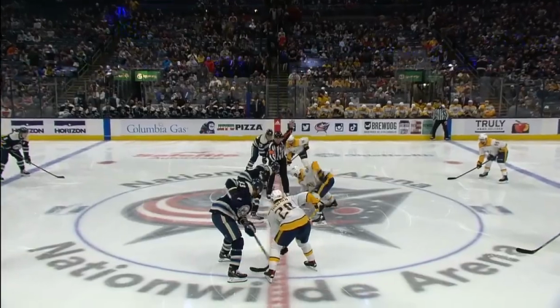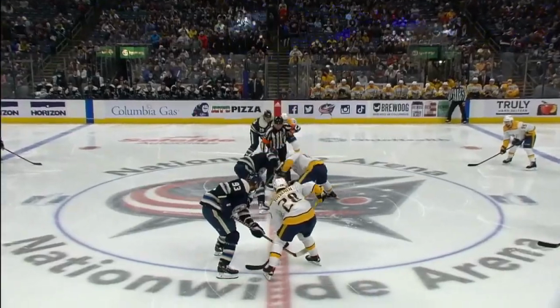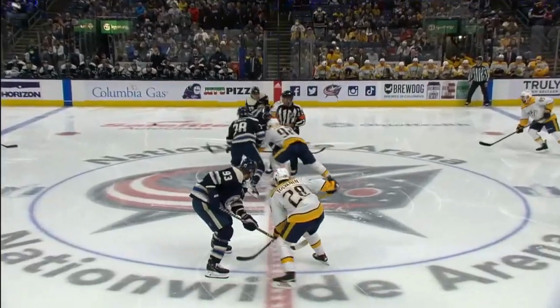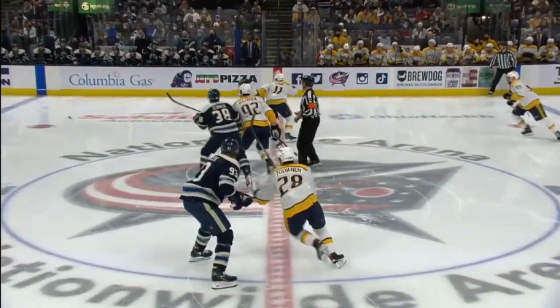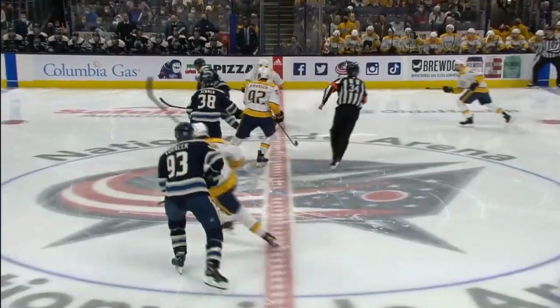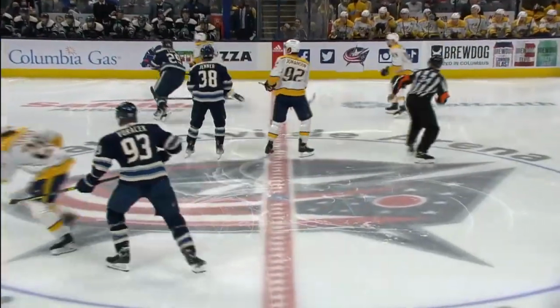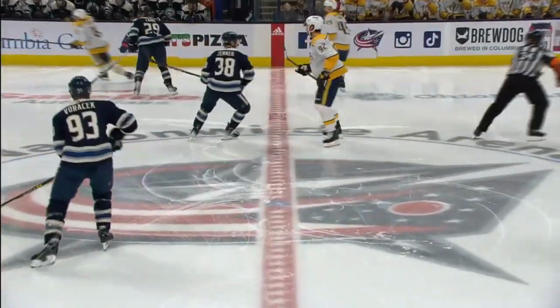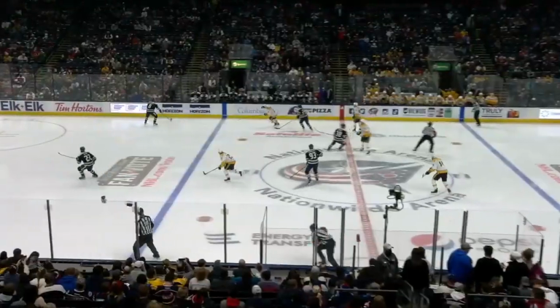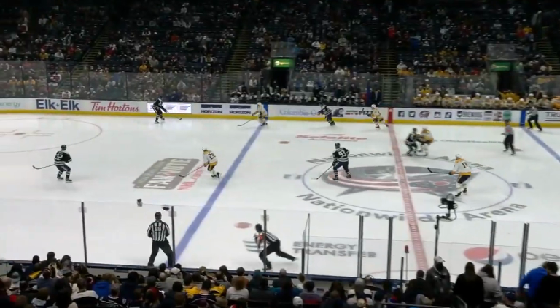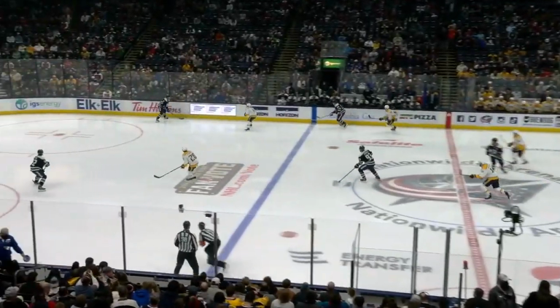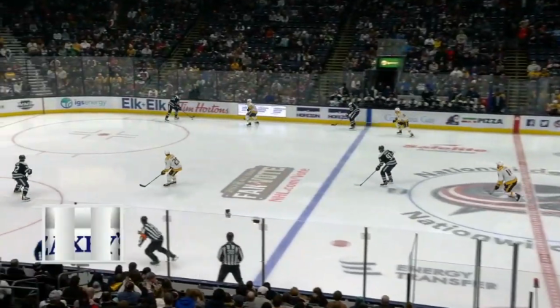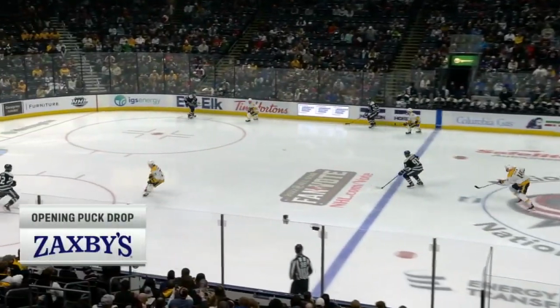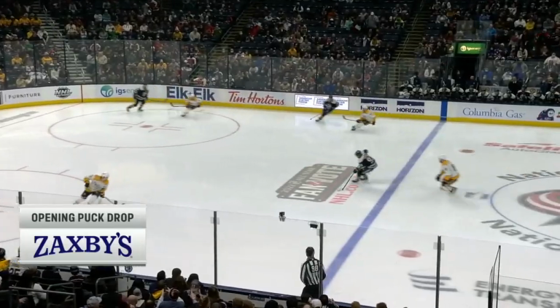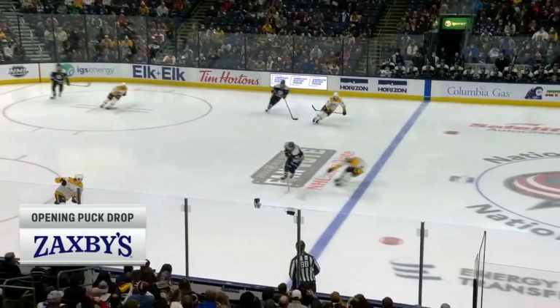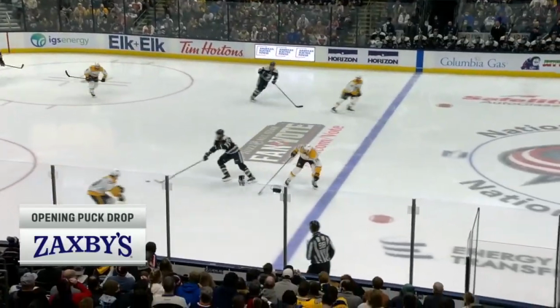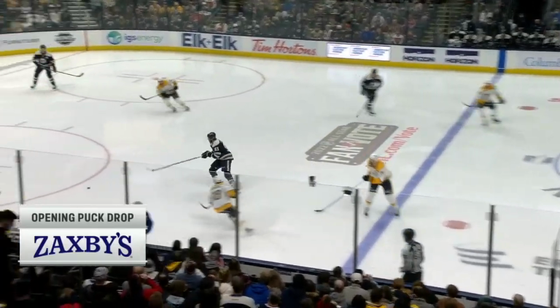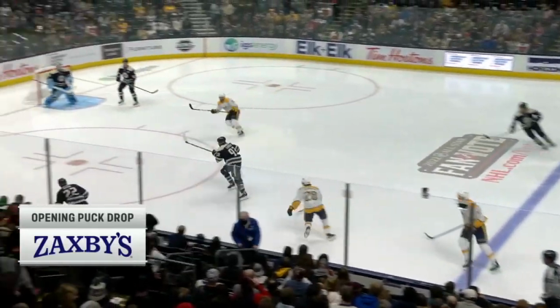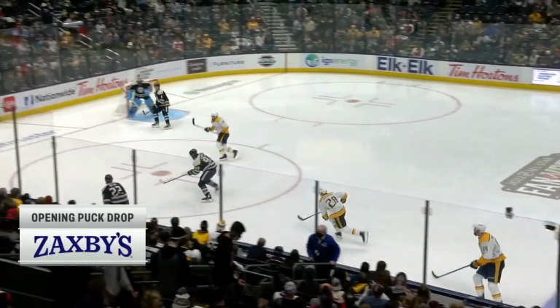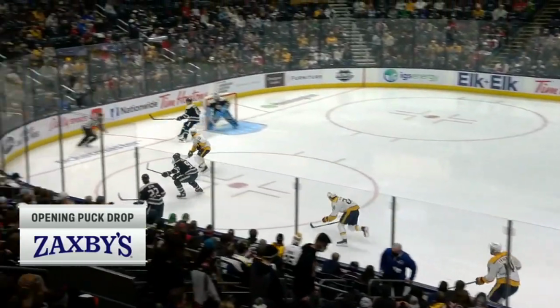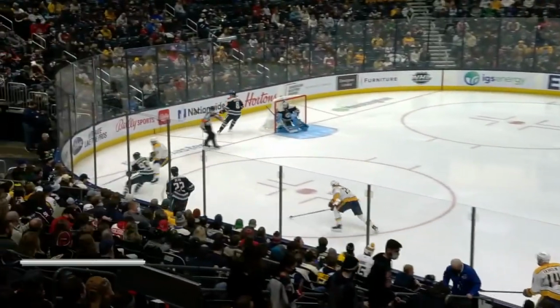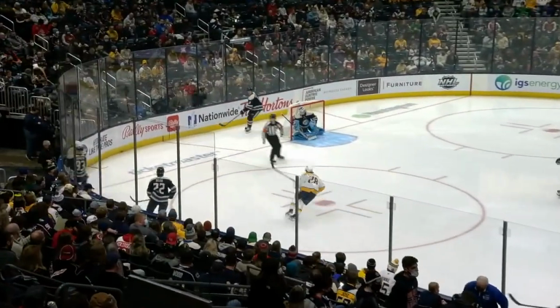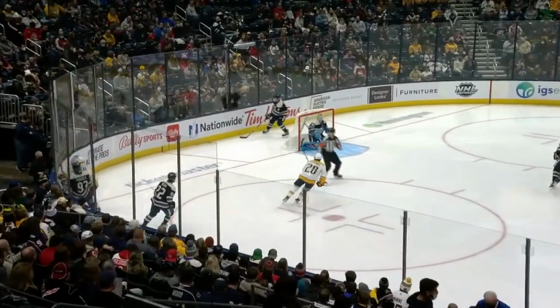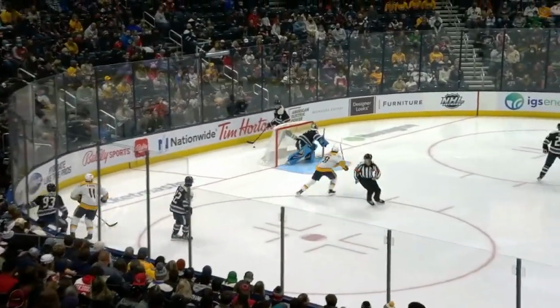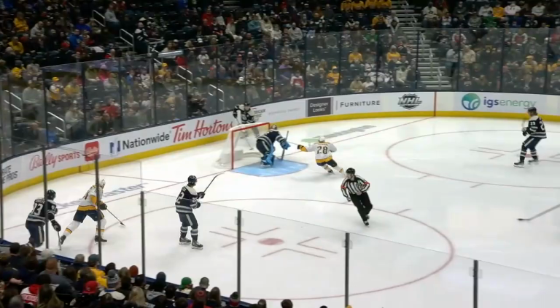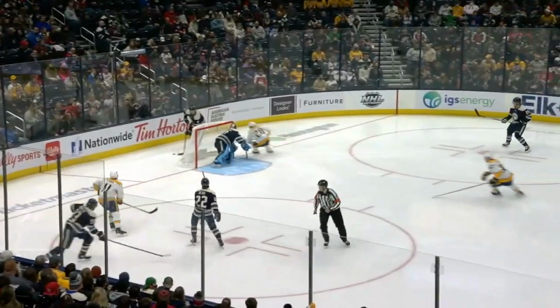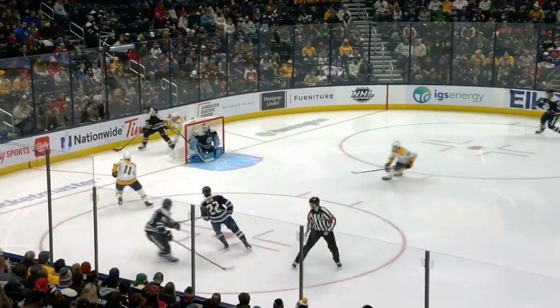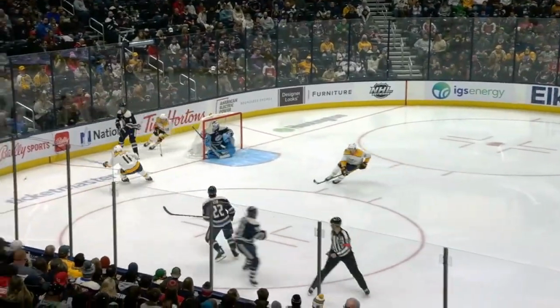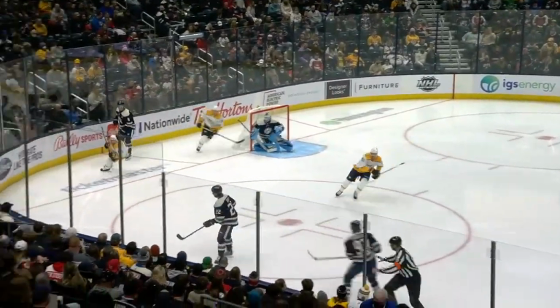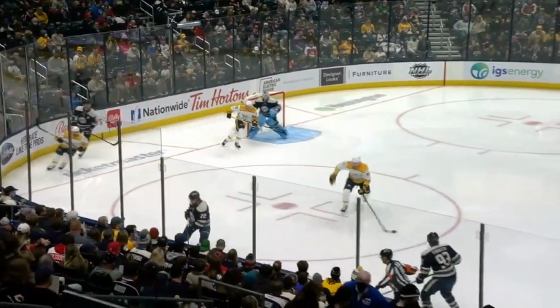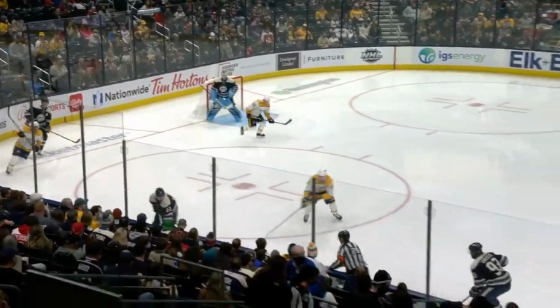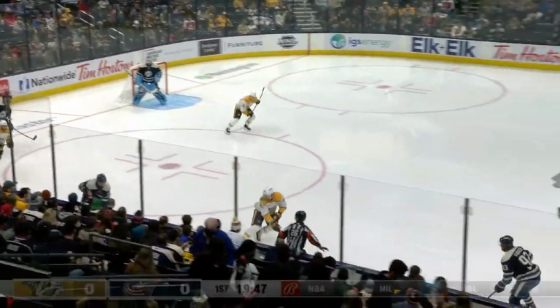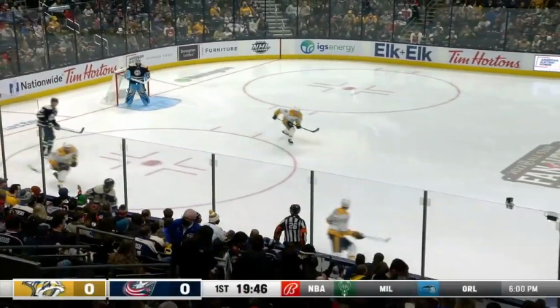He'll go toe-to-toe with Elvis Merzlikens. Here is your Zaxby's opening puck drop, and we are ready to roll. Columbus has not played in two weeks, so they have been raring to go. Predators losing last night 5-3 against the Washington Capitals.